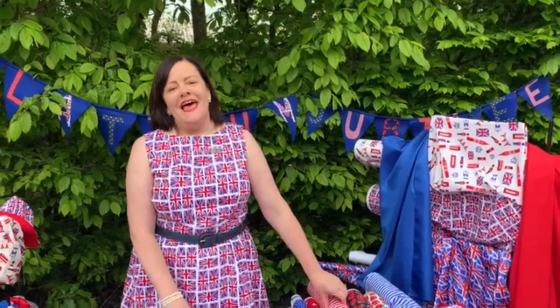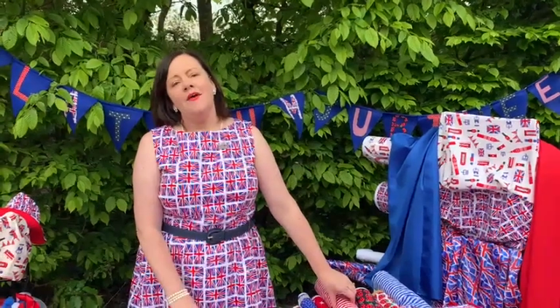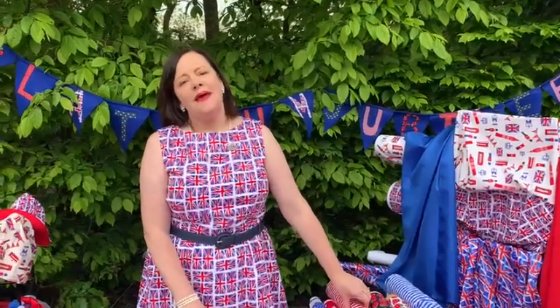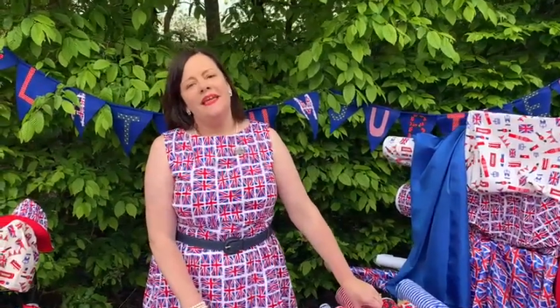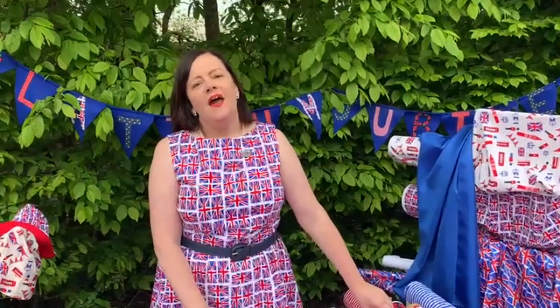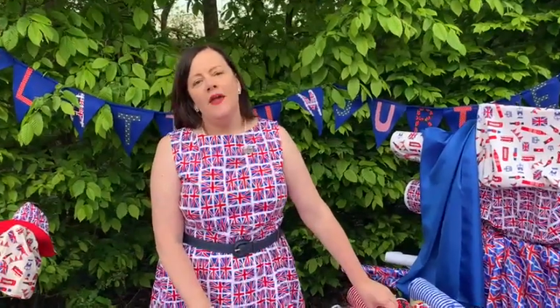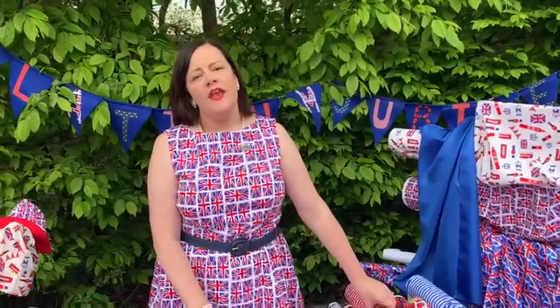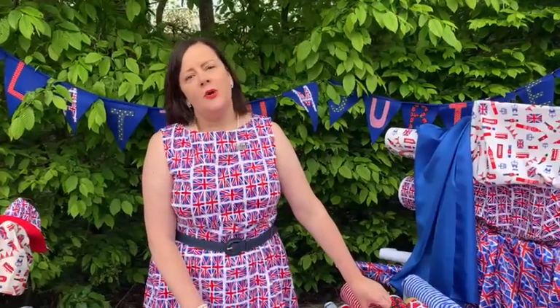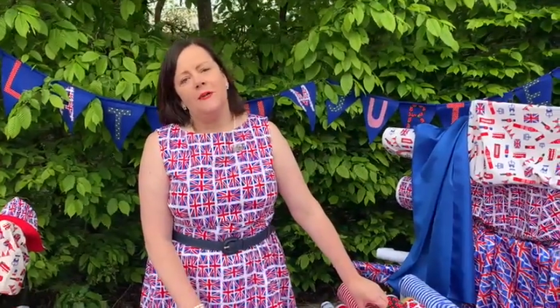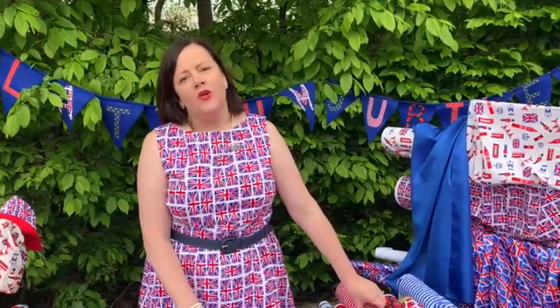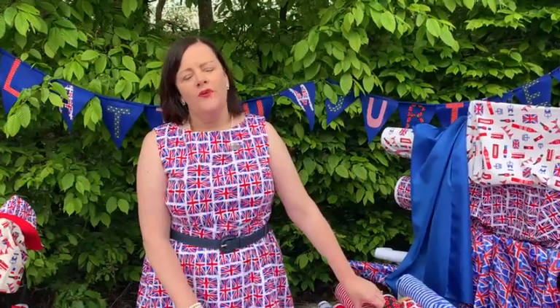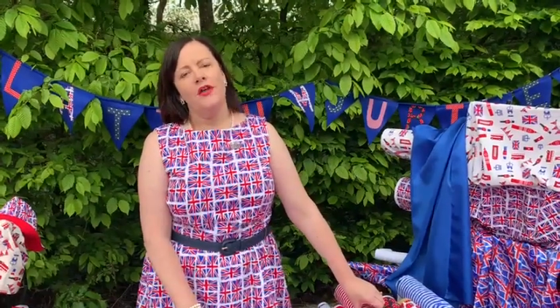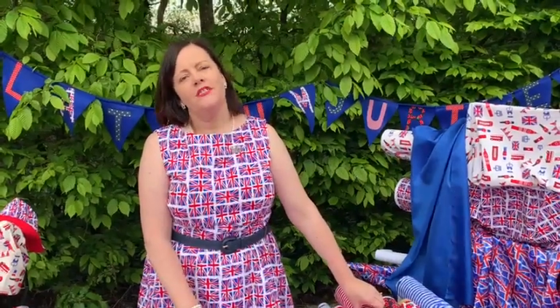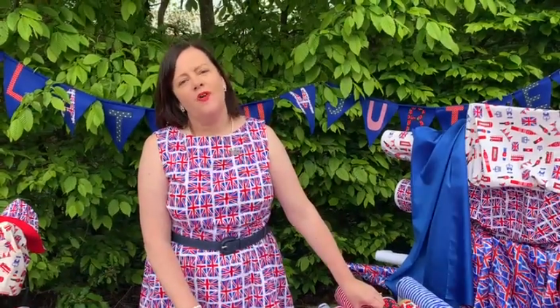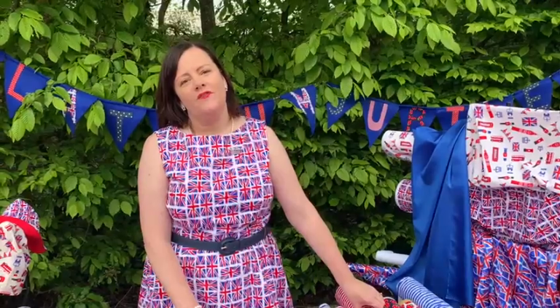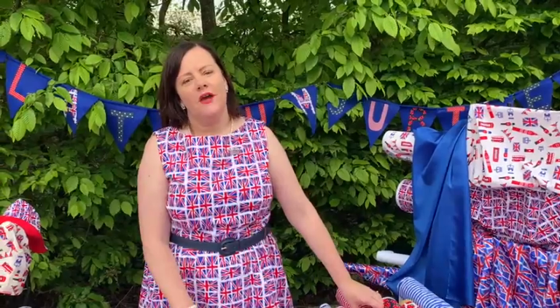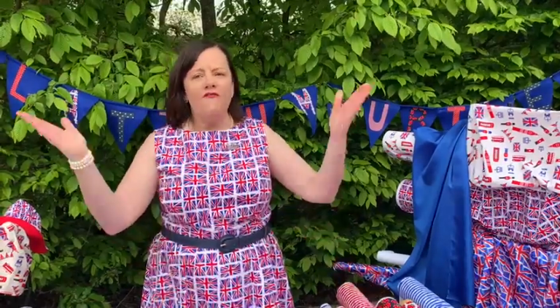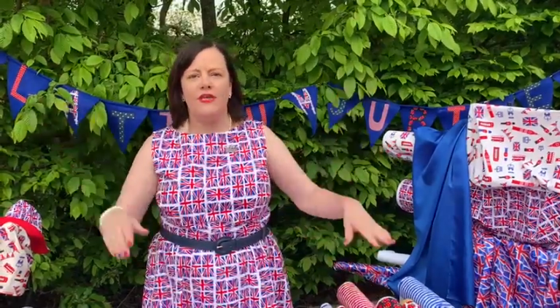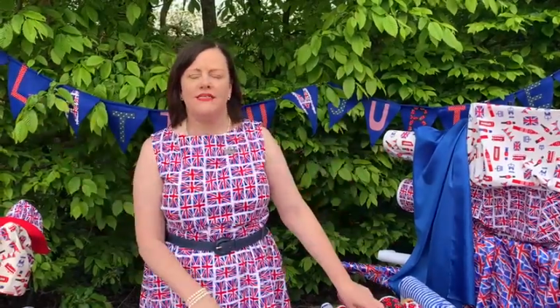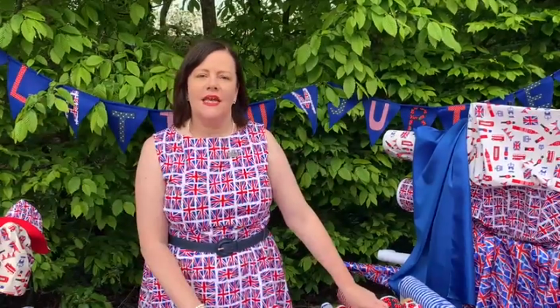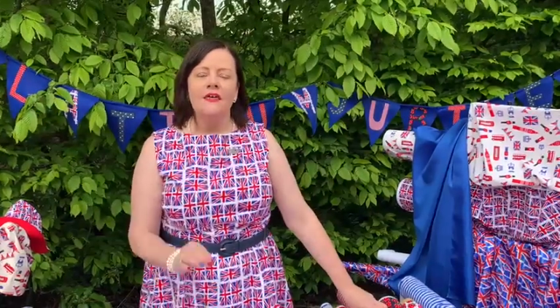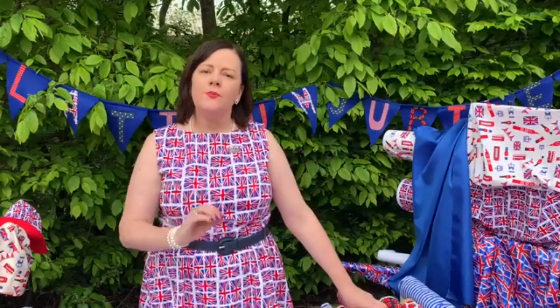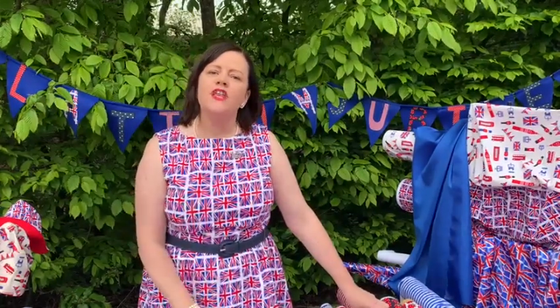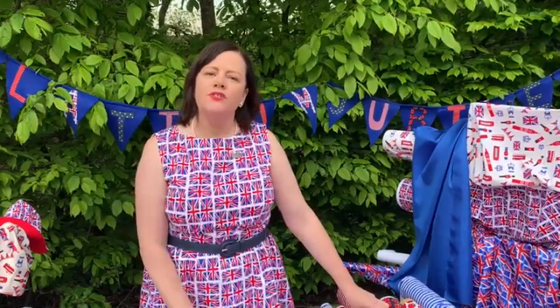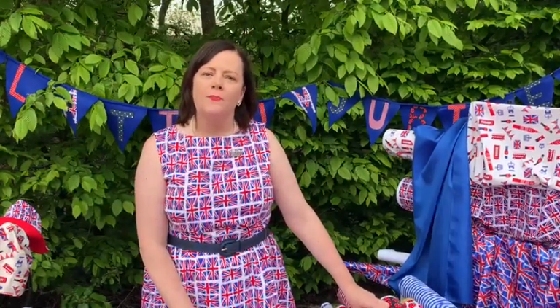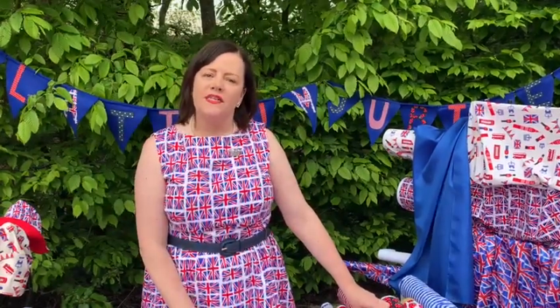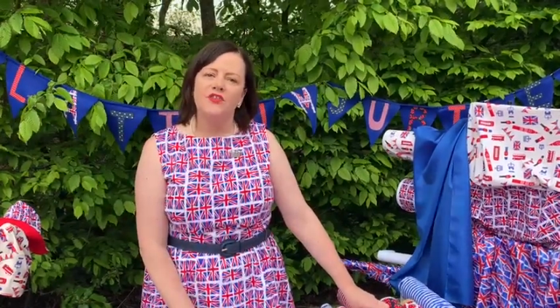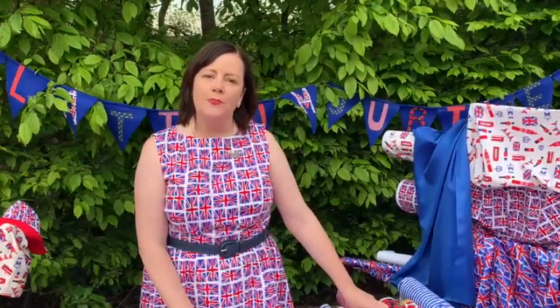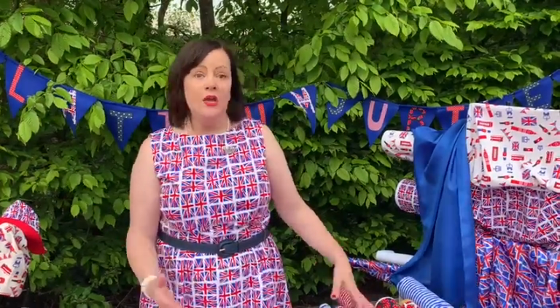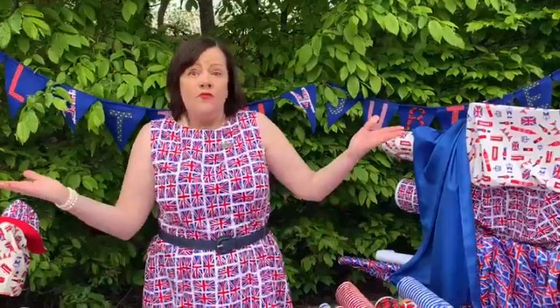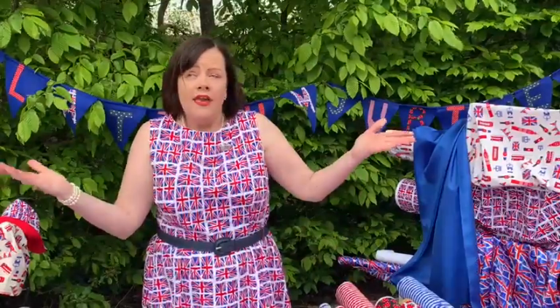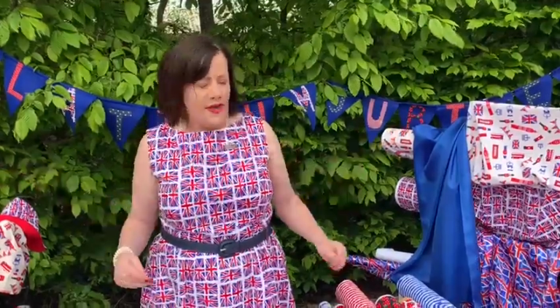Hello, it's Maxine. I'm here with another top tip for you. If you like and subscribe our video, everybody gets to see it. This one's no-sew bunting for the Jubilee or for any event.